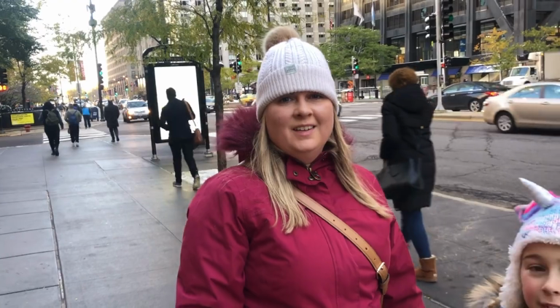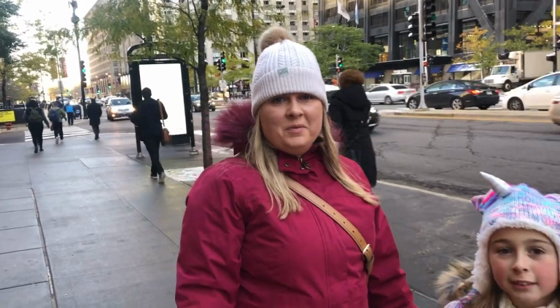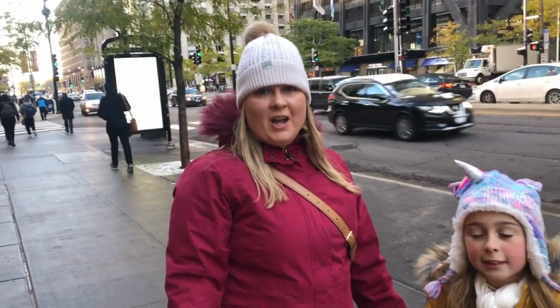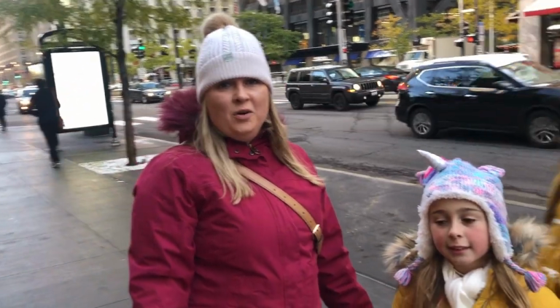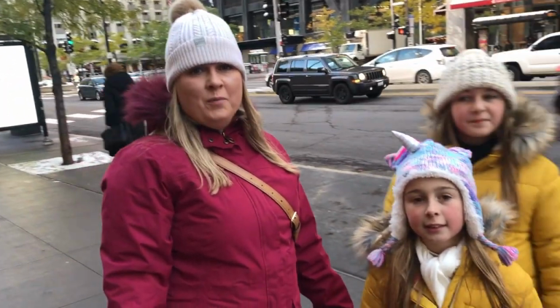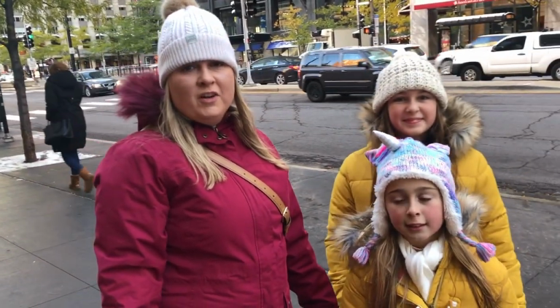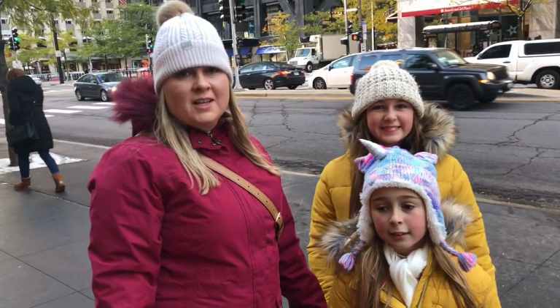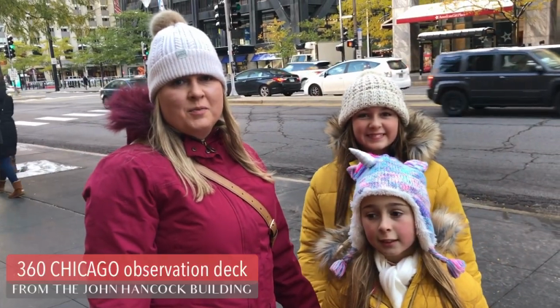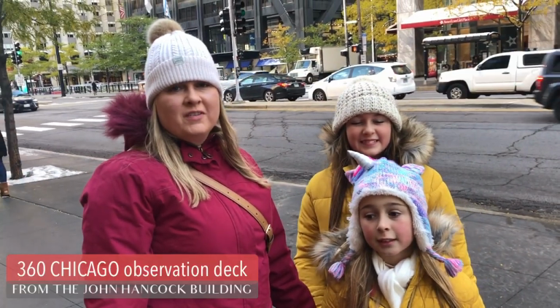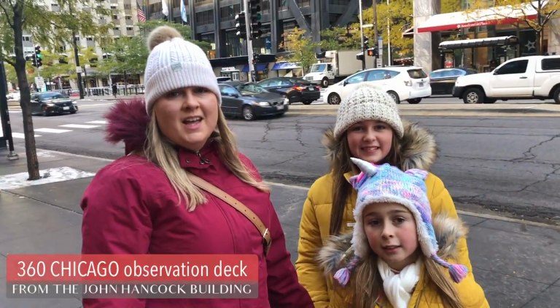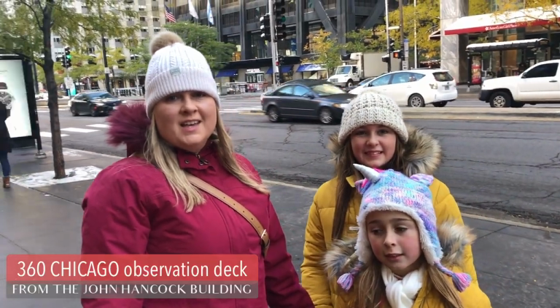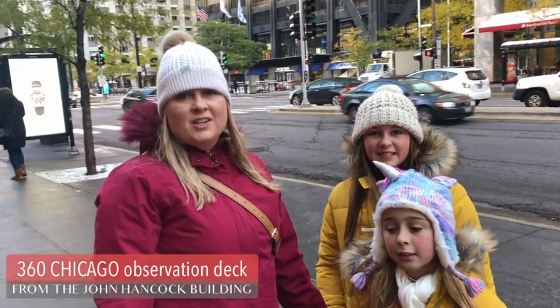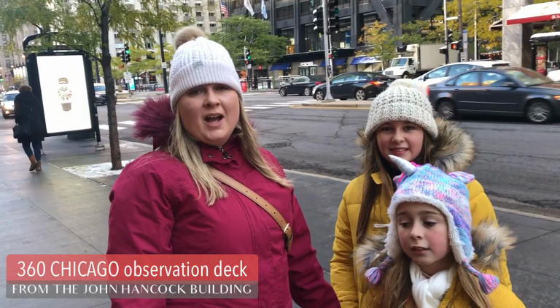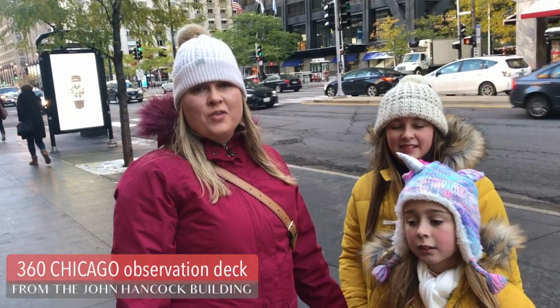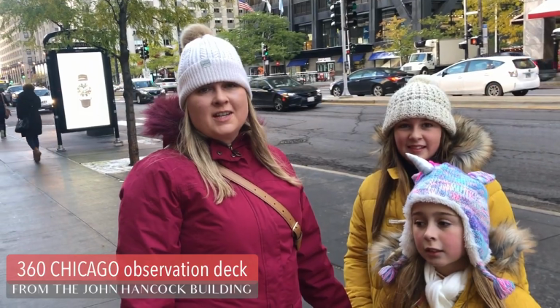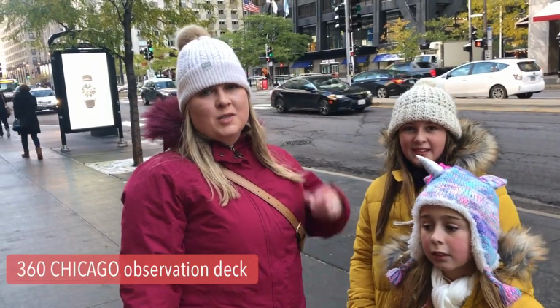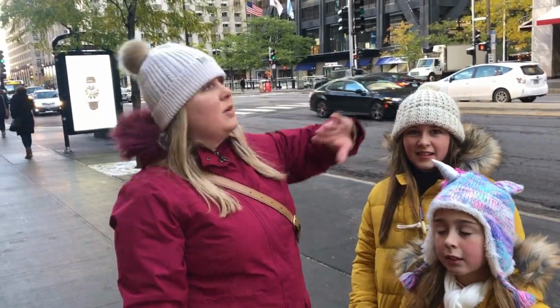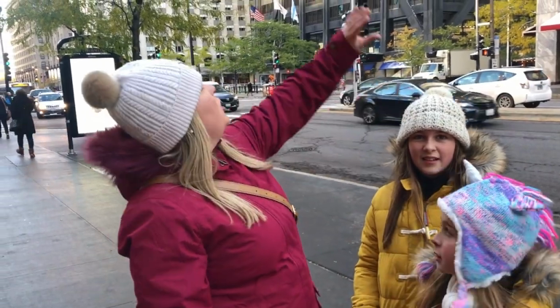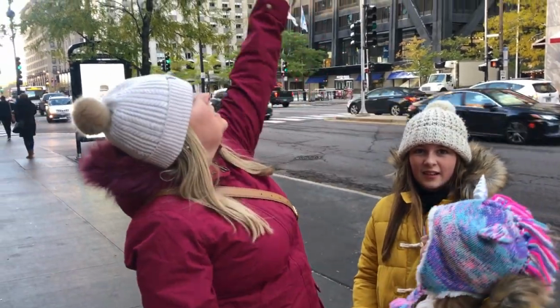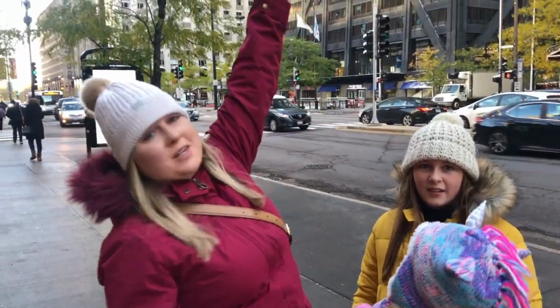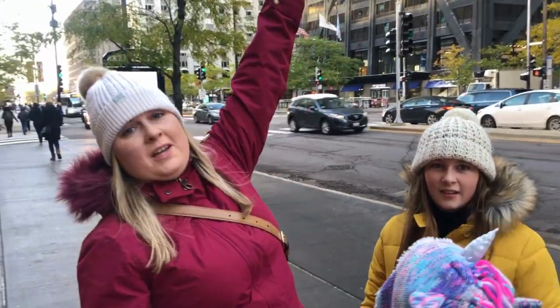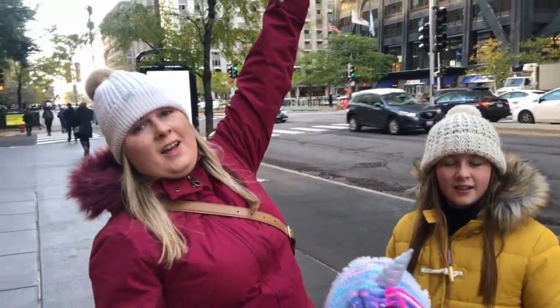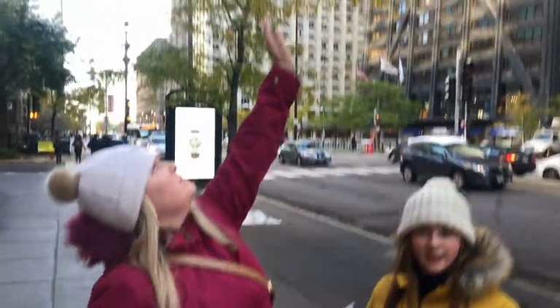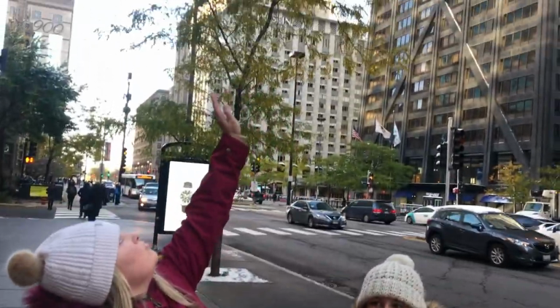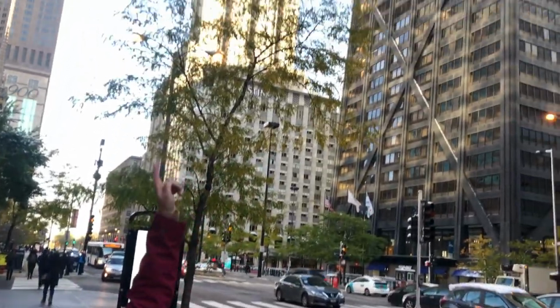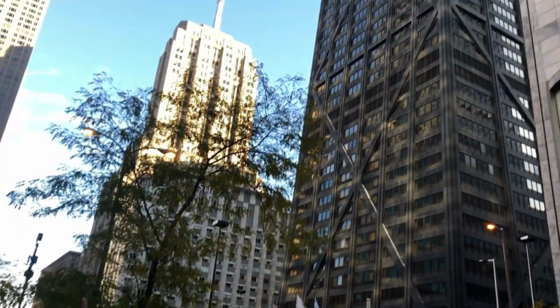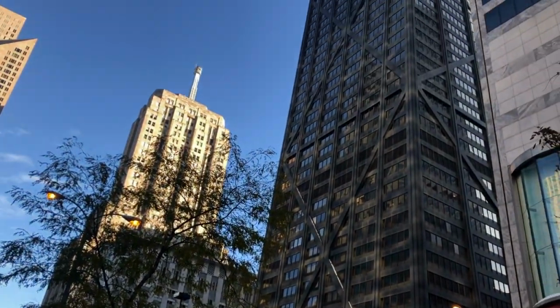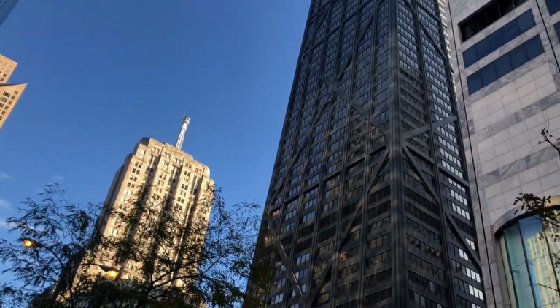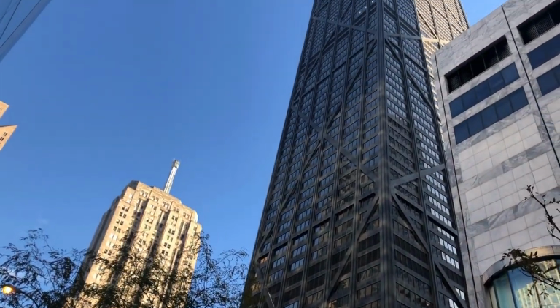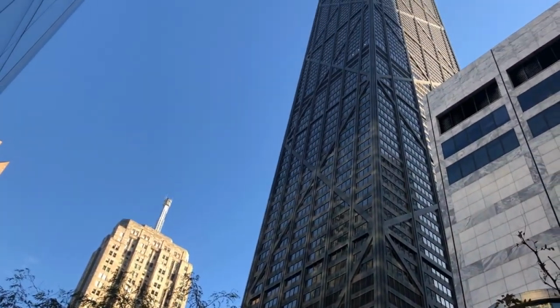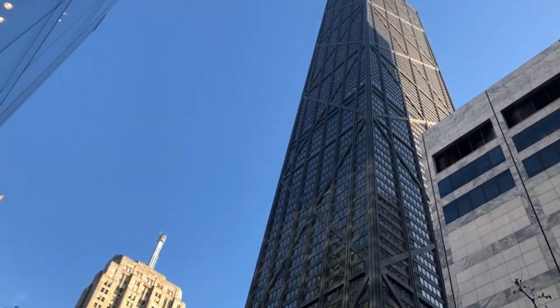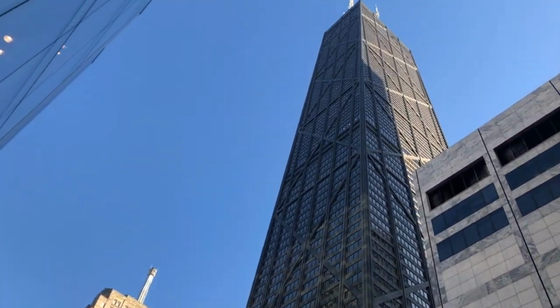We're in Chicago and one of the first things that we're going to visit is the Chicago 360. So we're going up the John Hancock Tower here, going right to the top and we're going to try out the tilt.